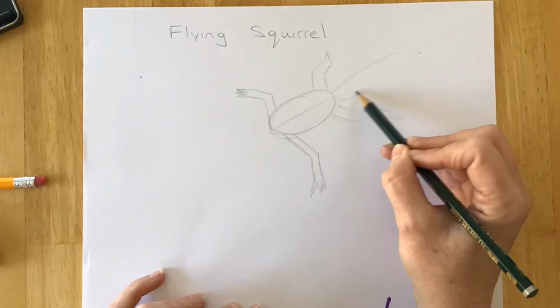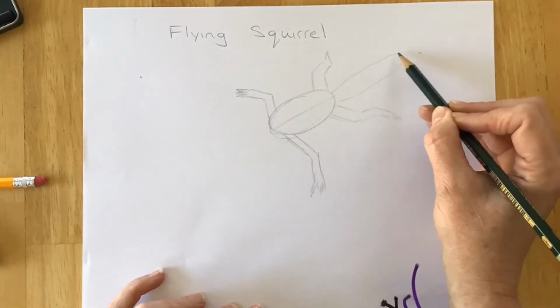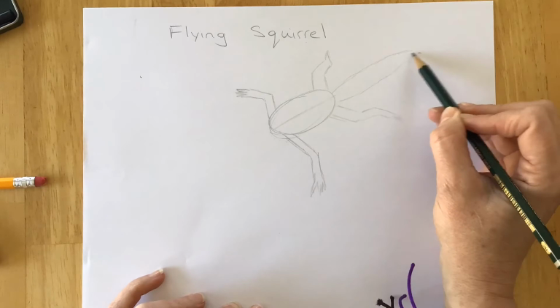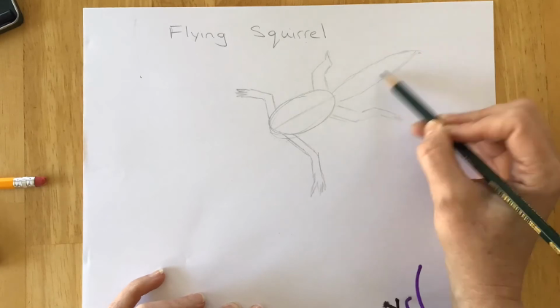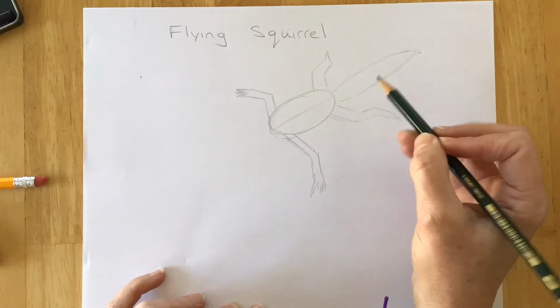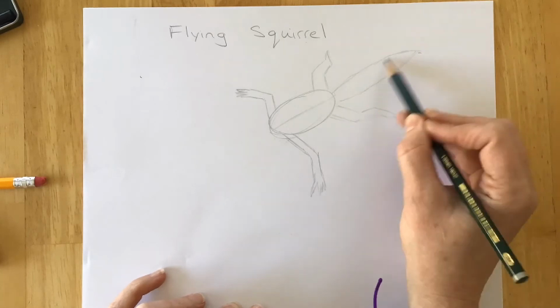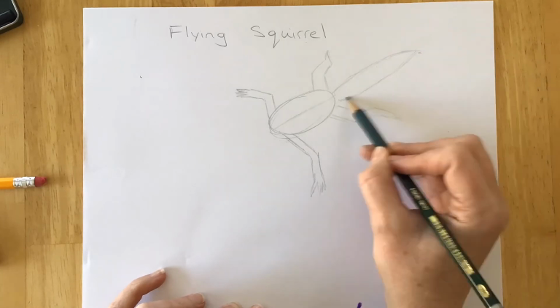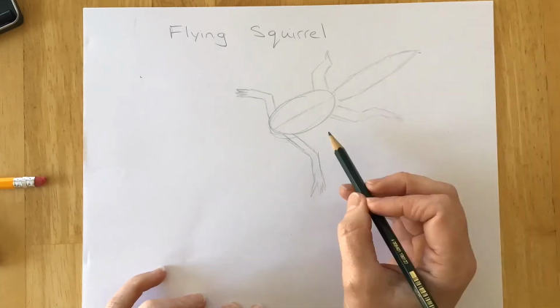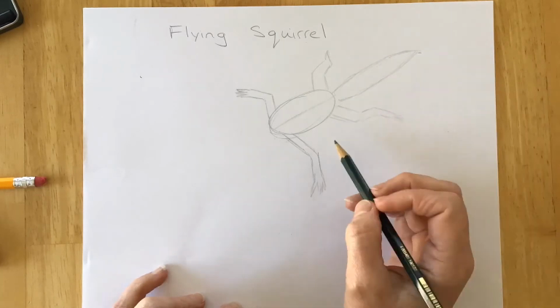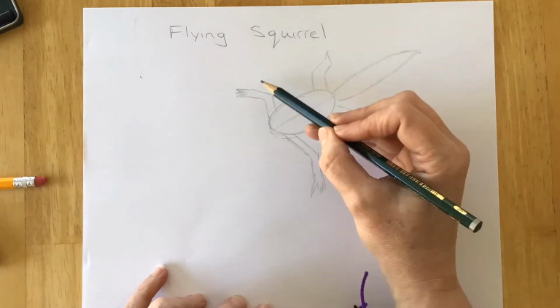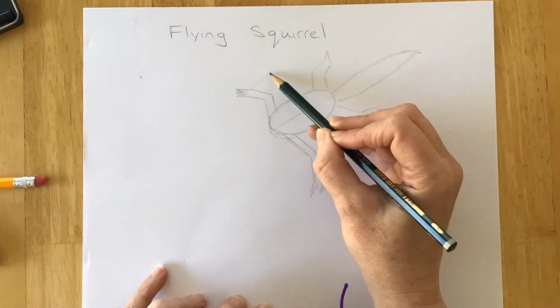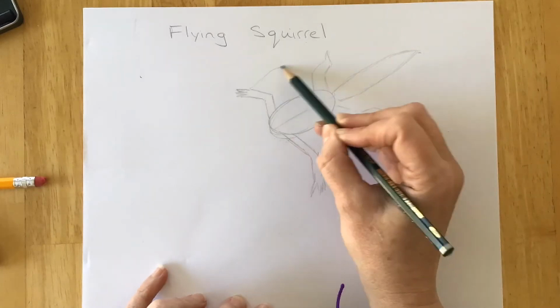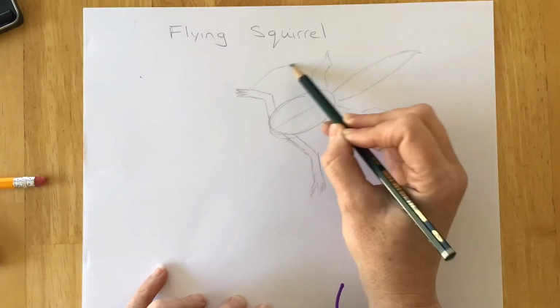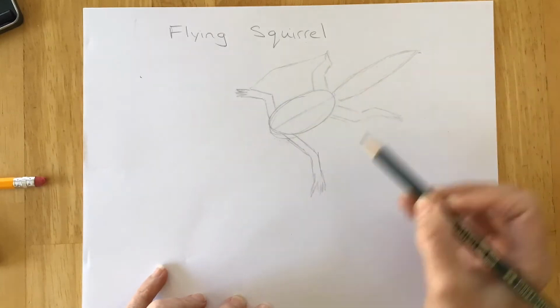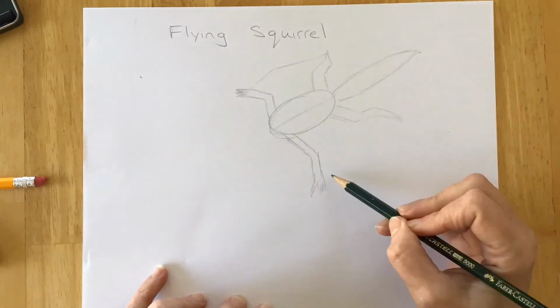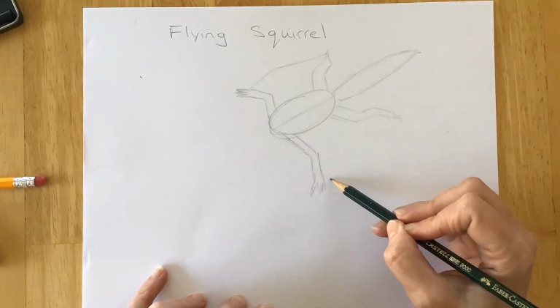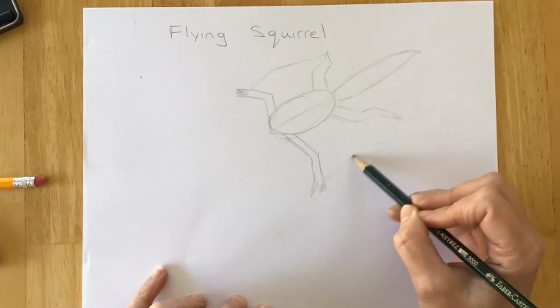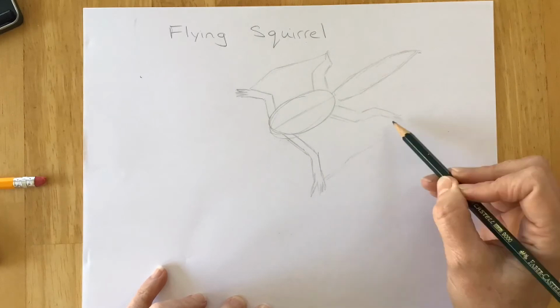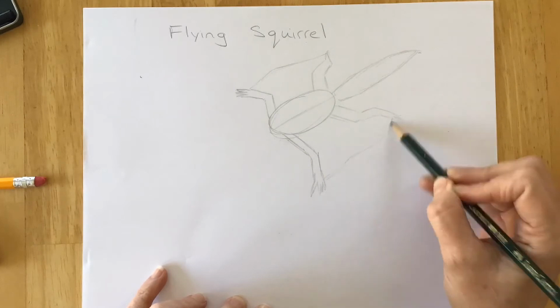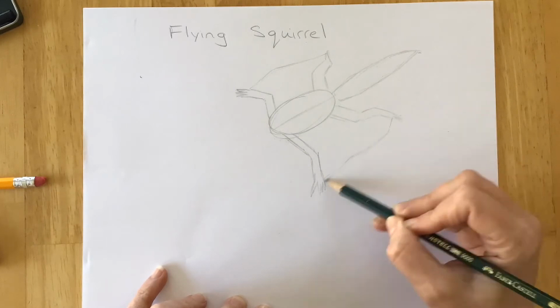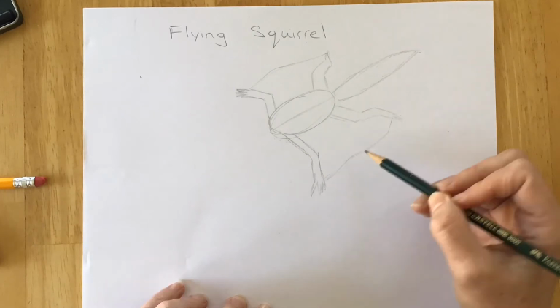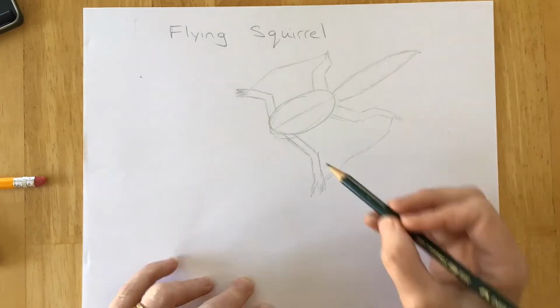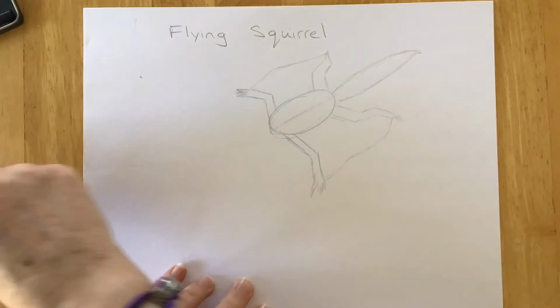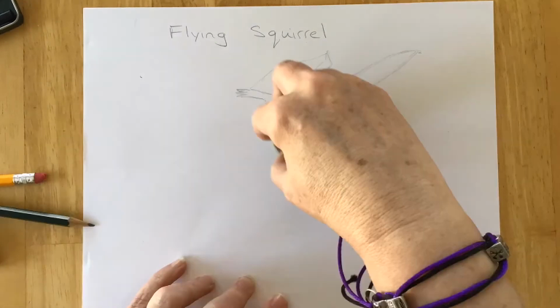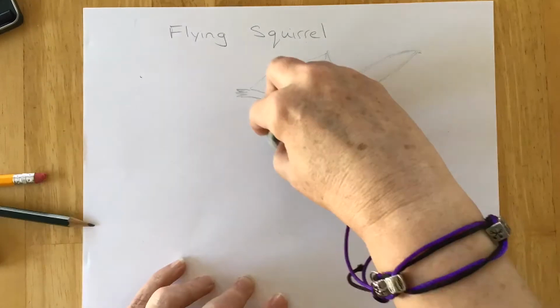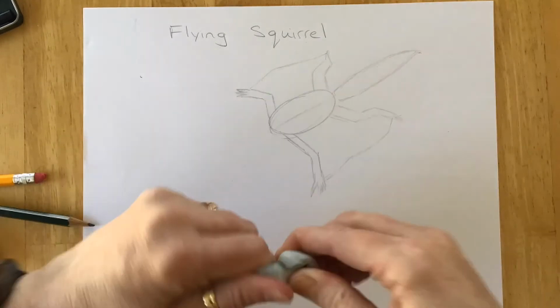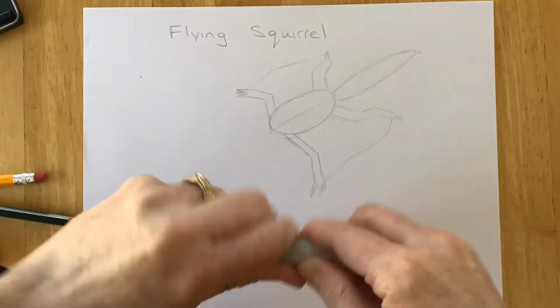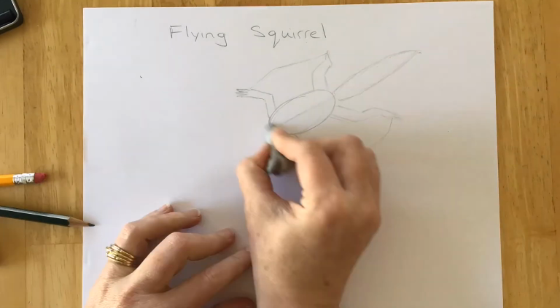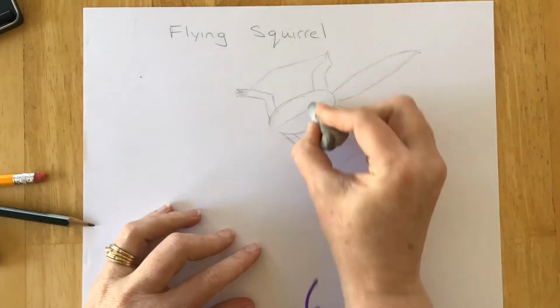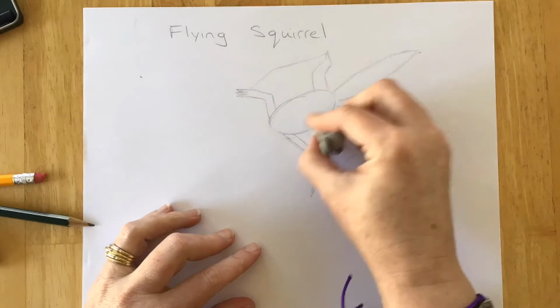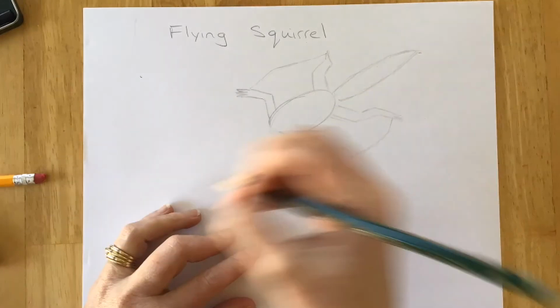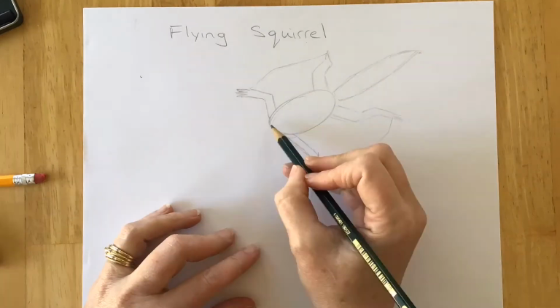Add that tail — nice fluffy, nice furry tail. And now we're gonna add the patagium, which some people might think are wings, but they're actually not. It's skin with fur on it.